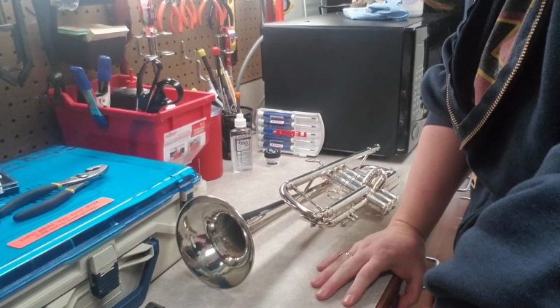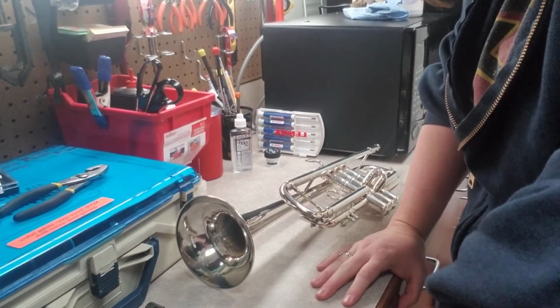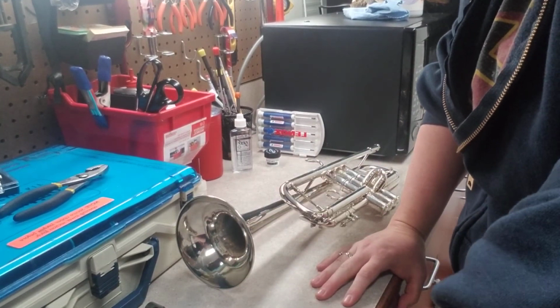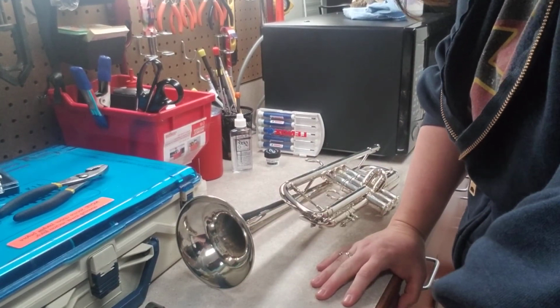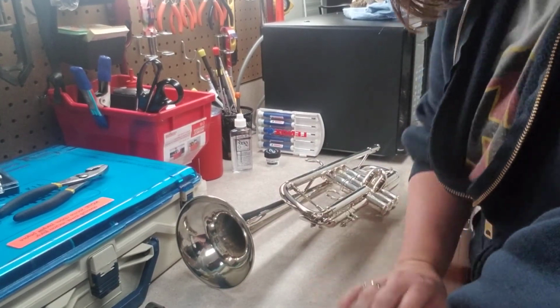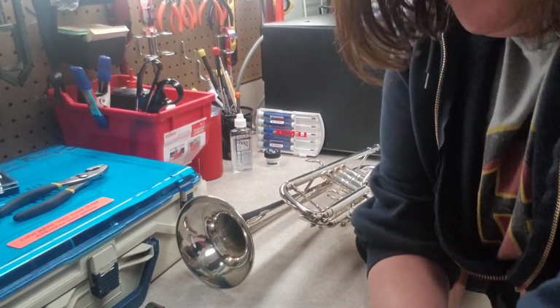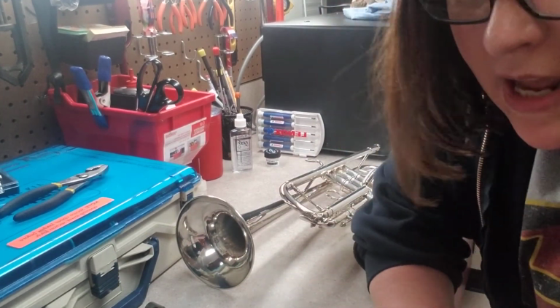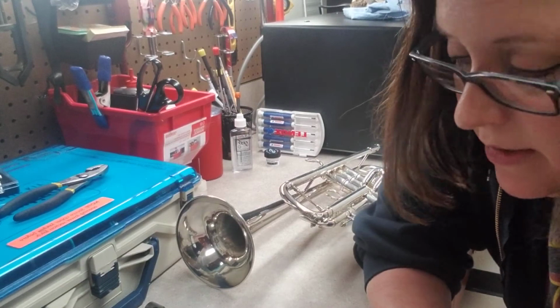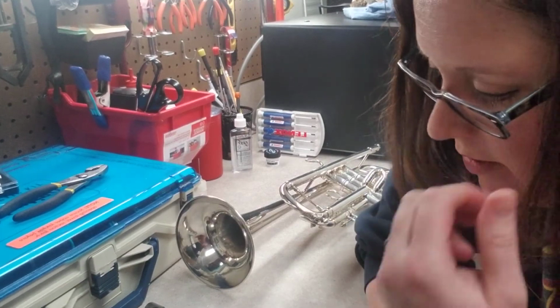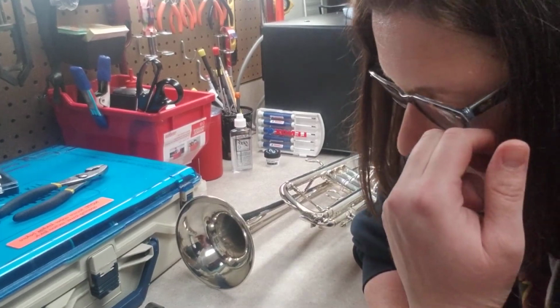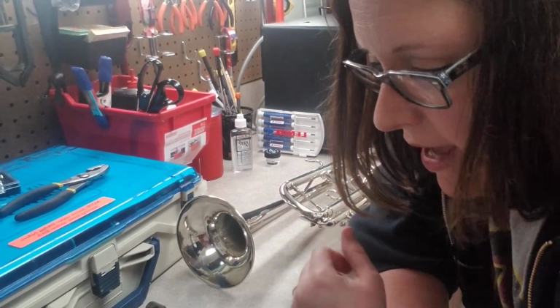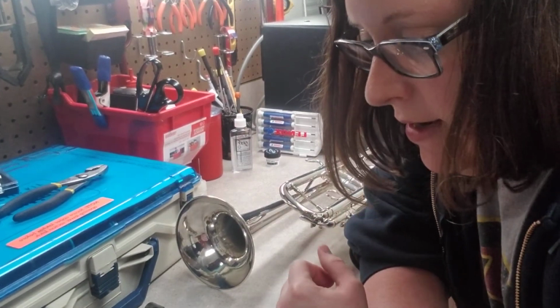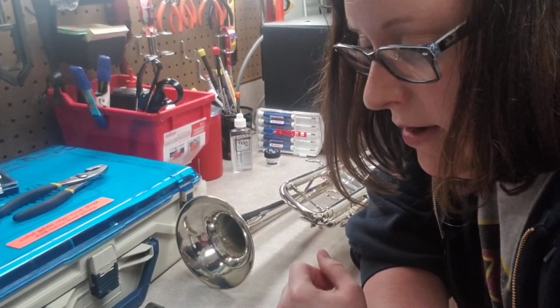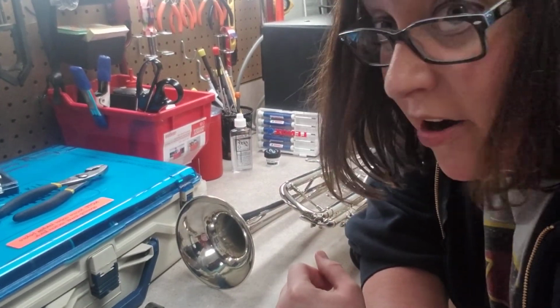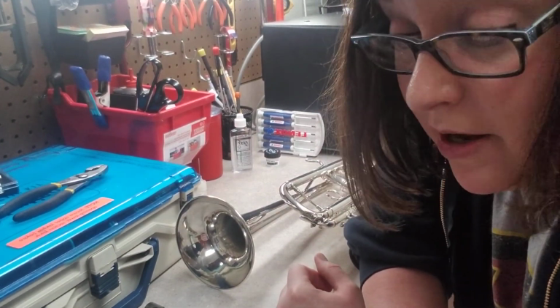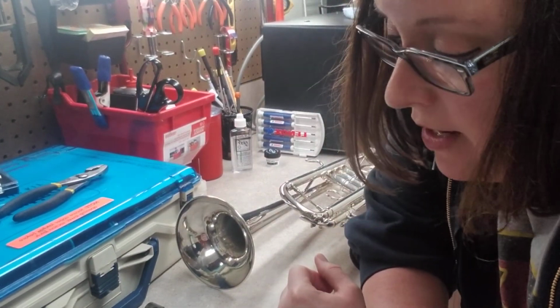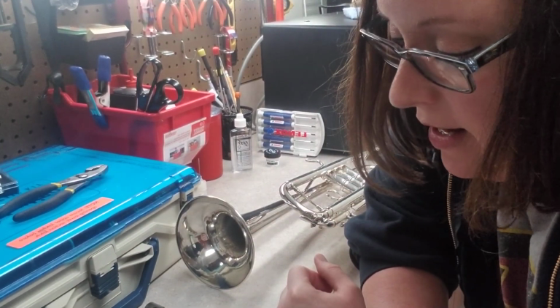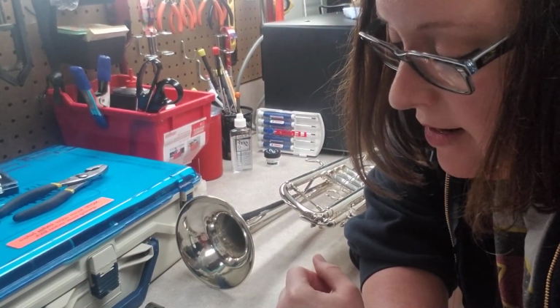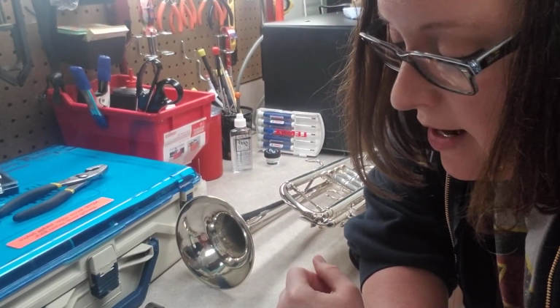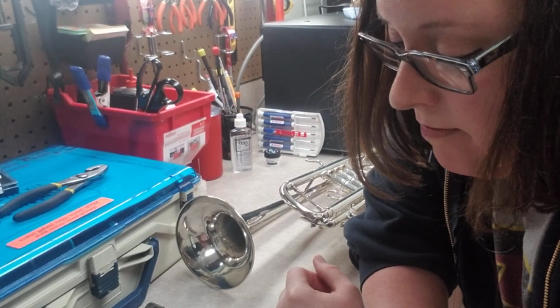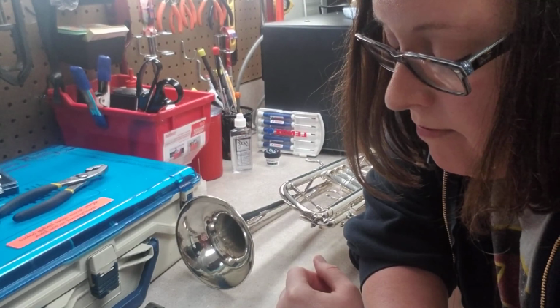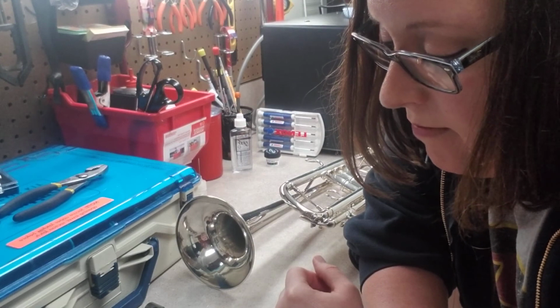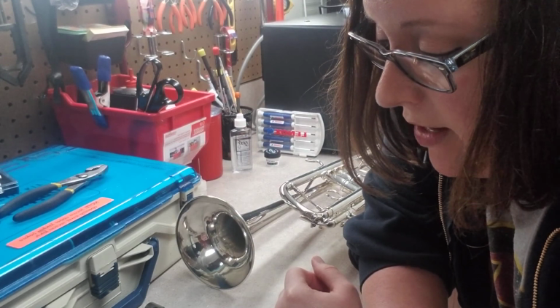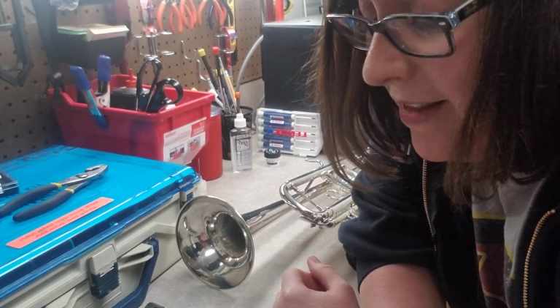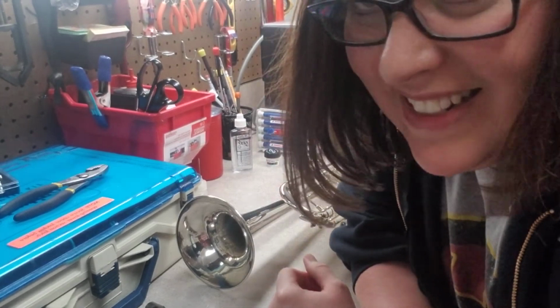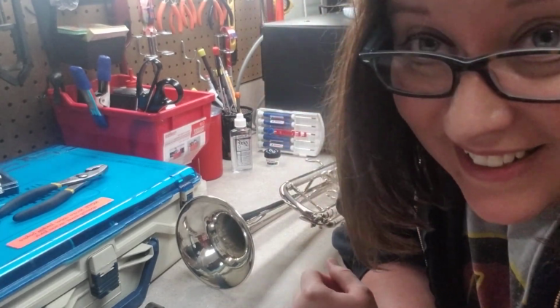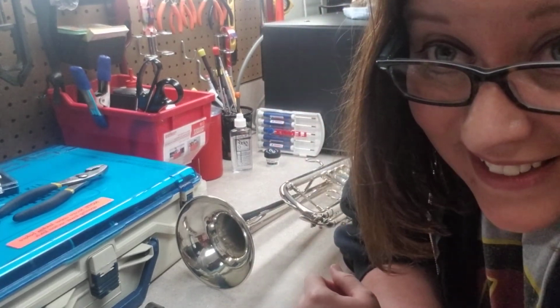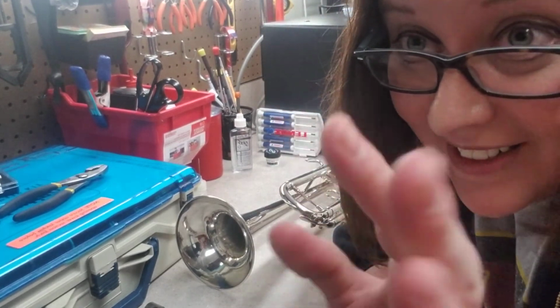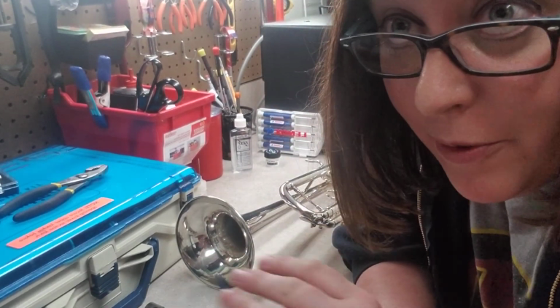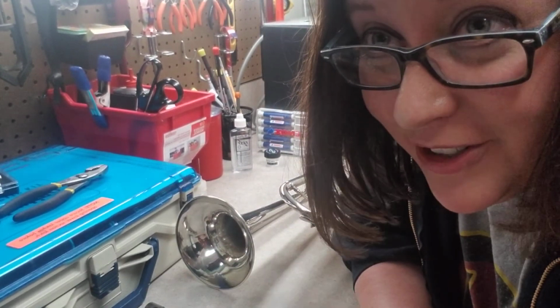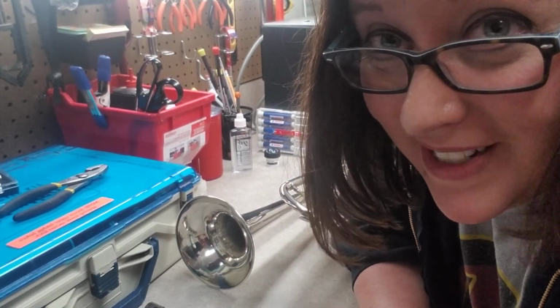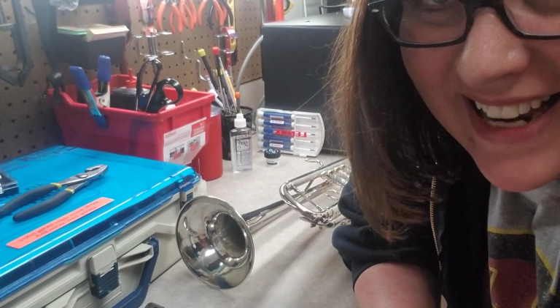The next part is going to be oiling our trumpet valves, so I'm gonna put that in a part of its own. Until then, keep working on your trumpet — see you later!